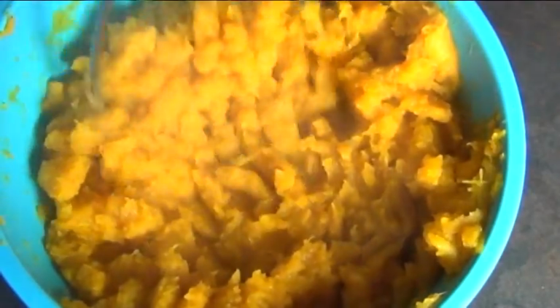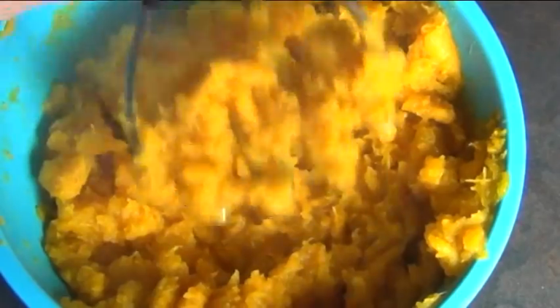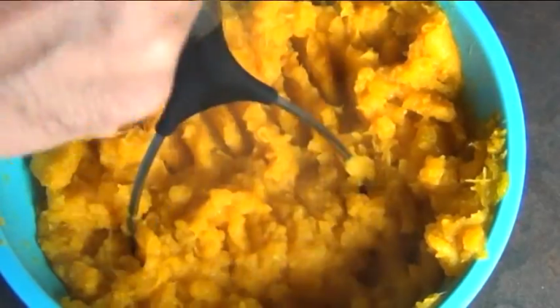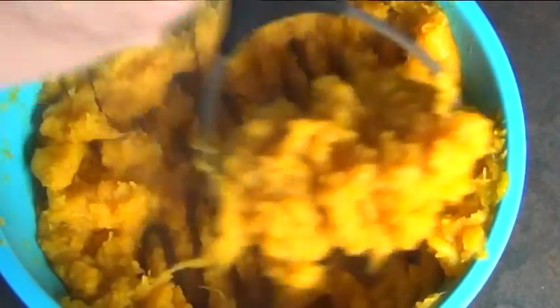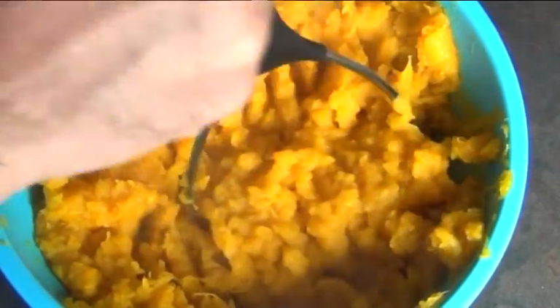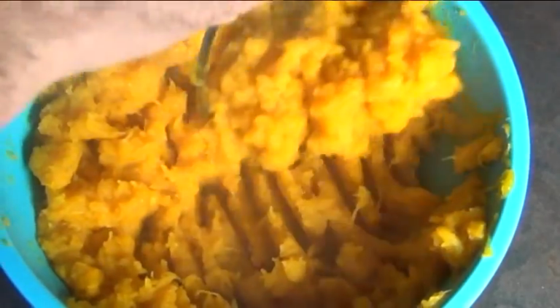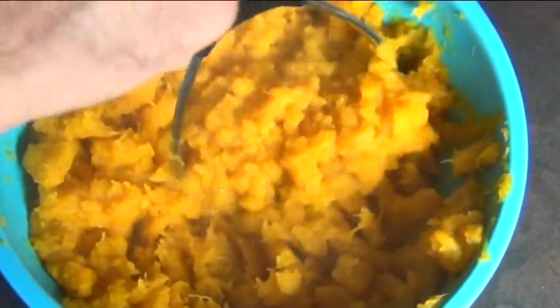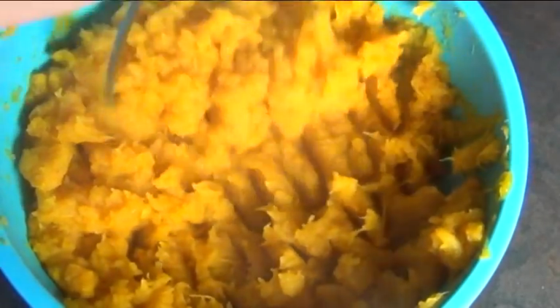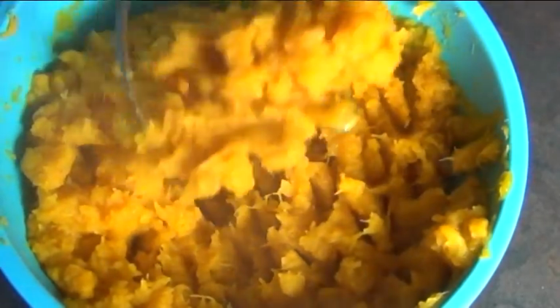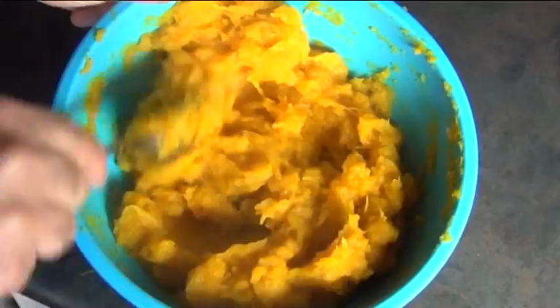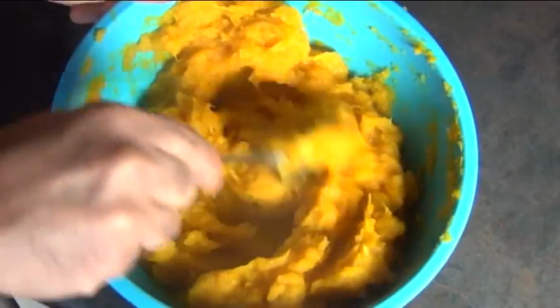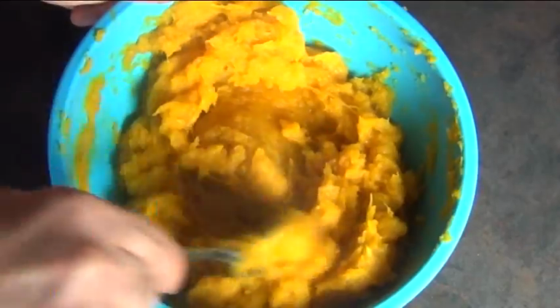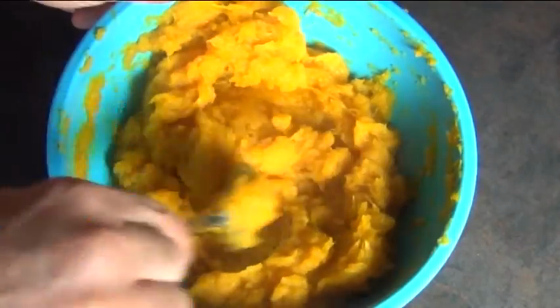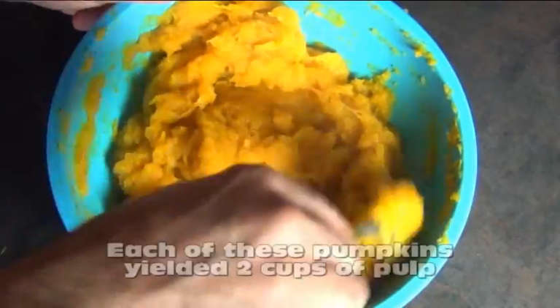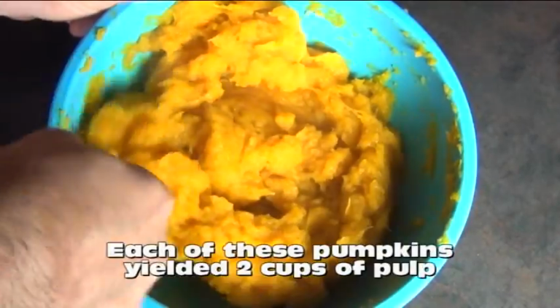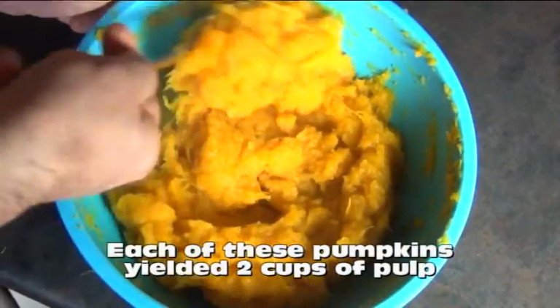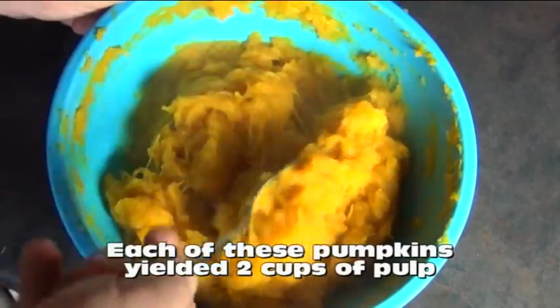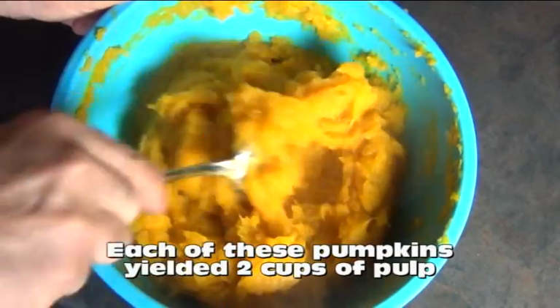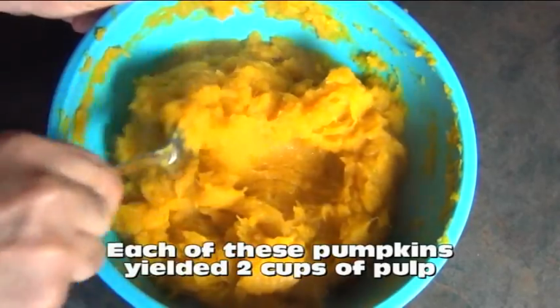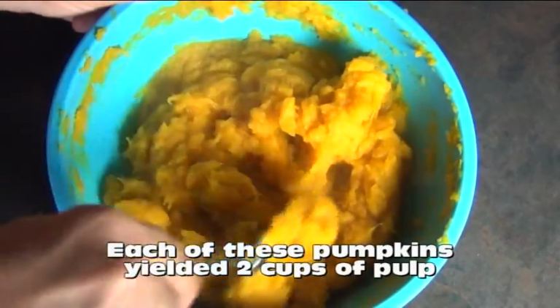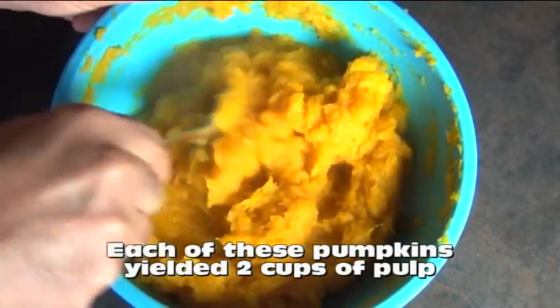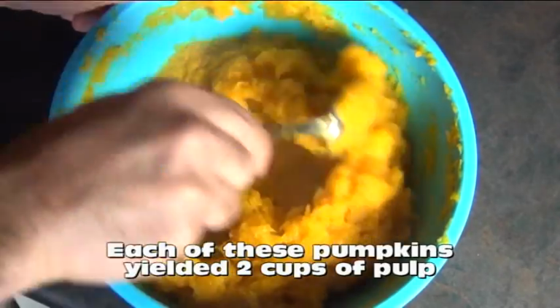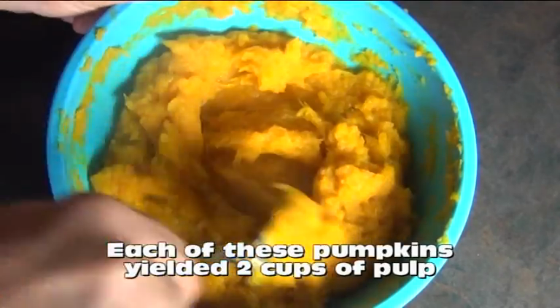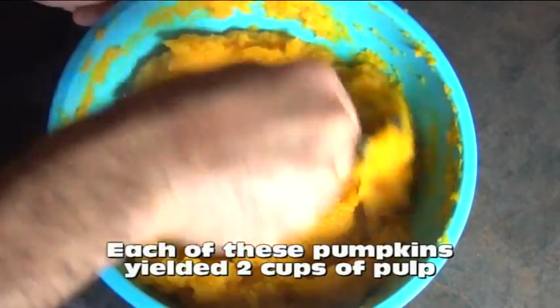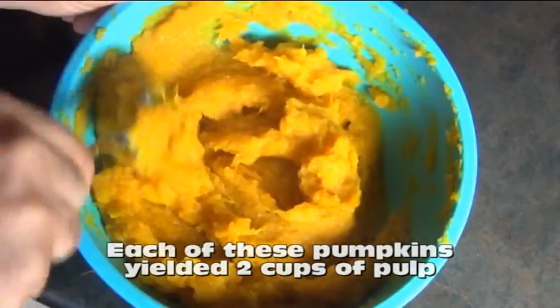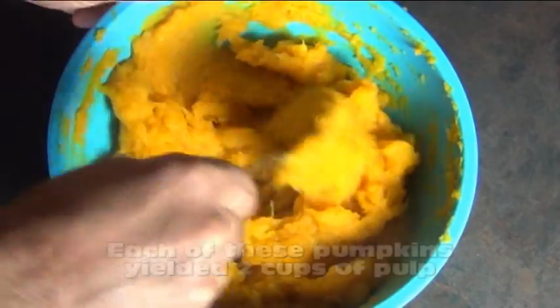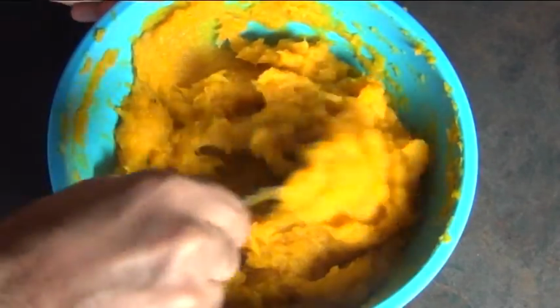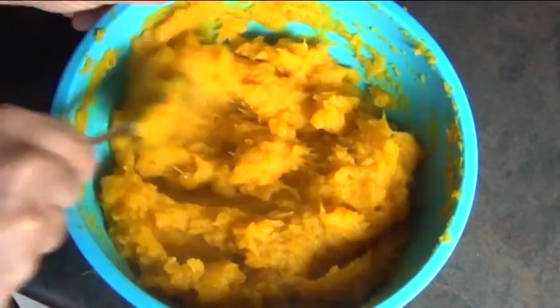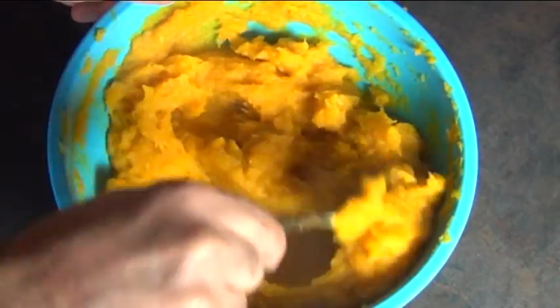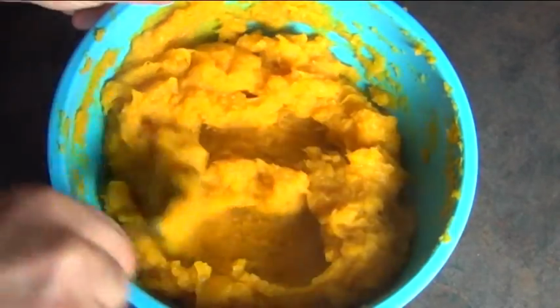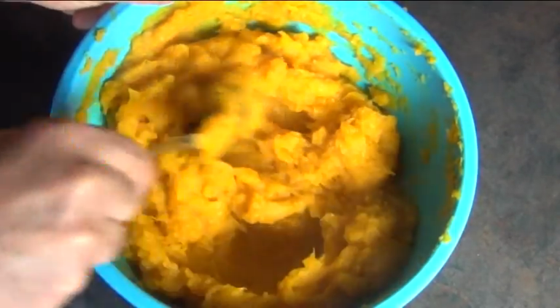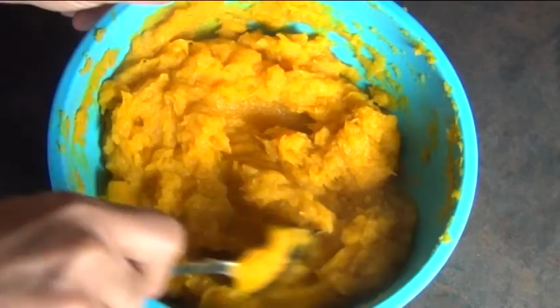Obviously this is going to be great for your pies, but you can also put it in your muffins and your cakes. I heard it's really good in smoothies. This will keep for one week in the fridge or three months in the freezer.